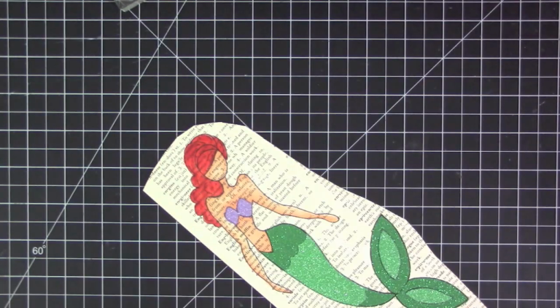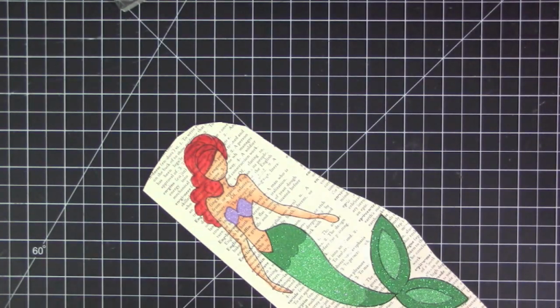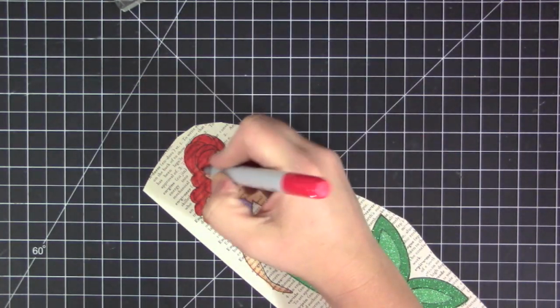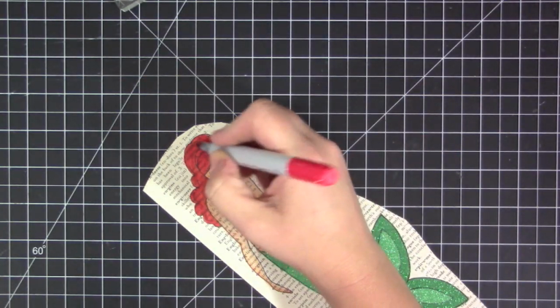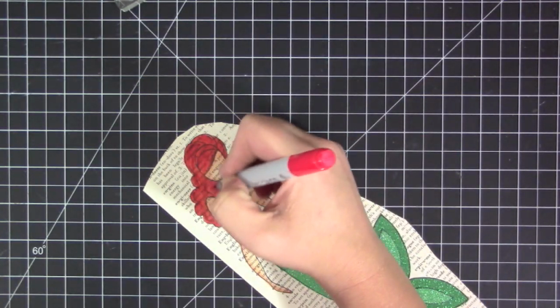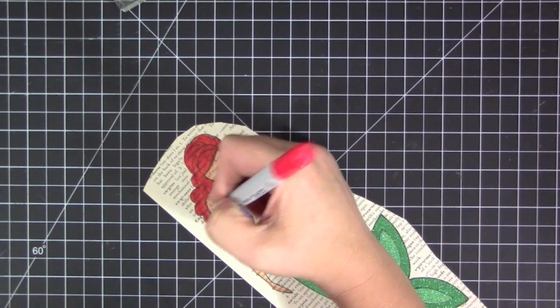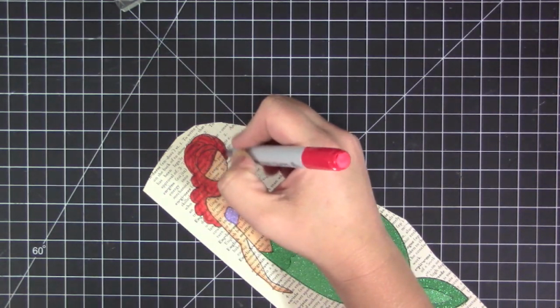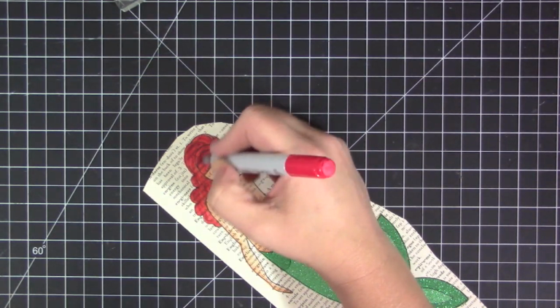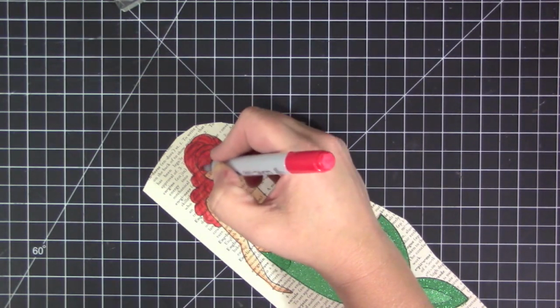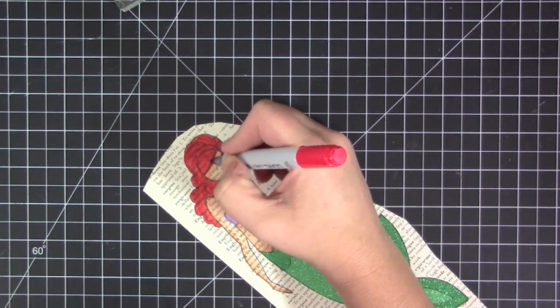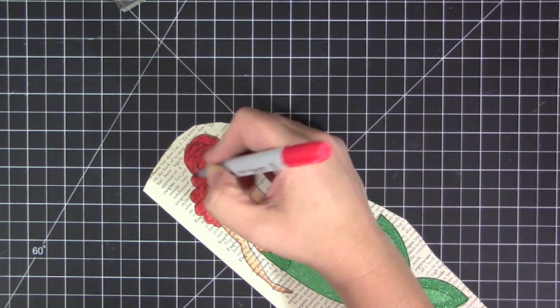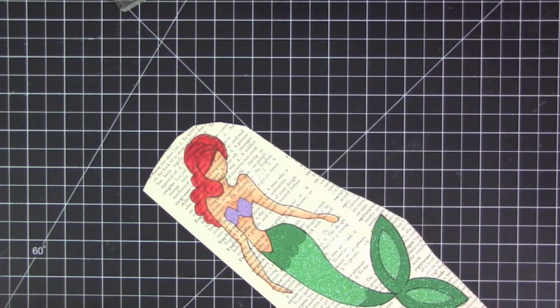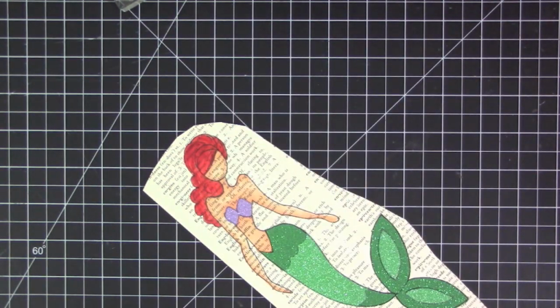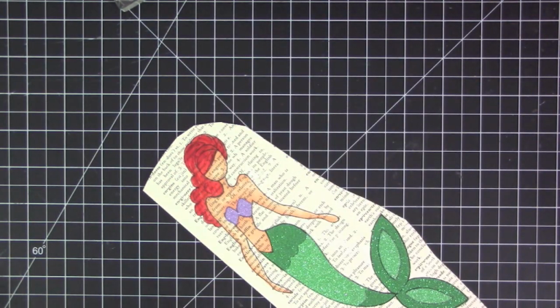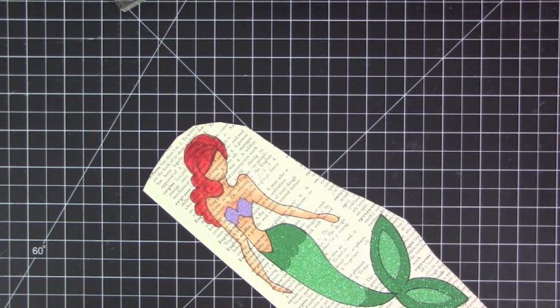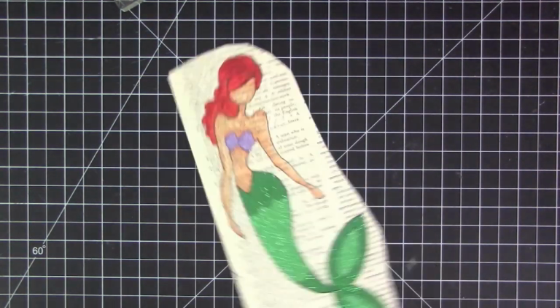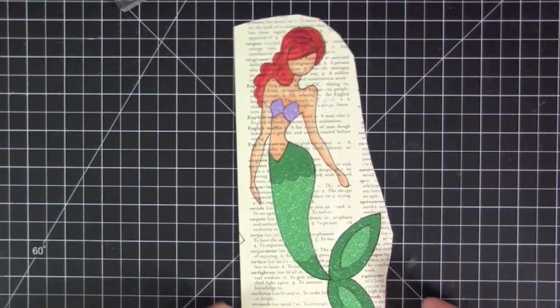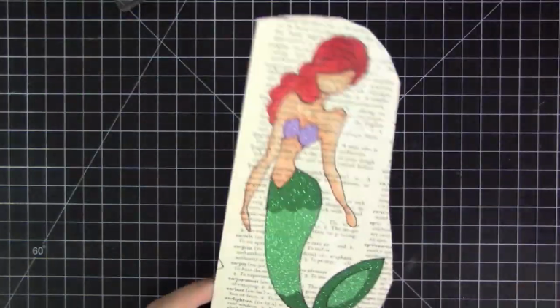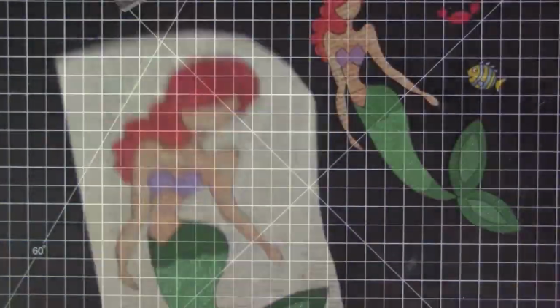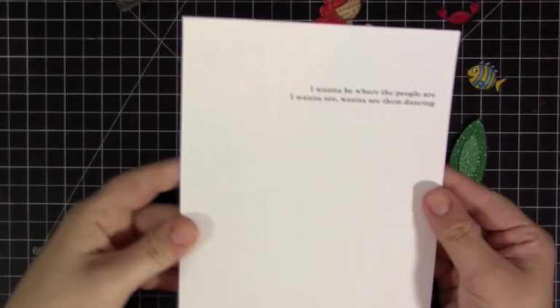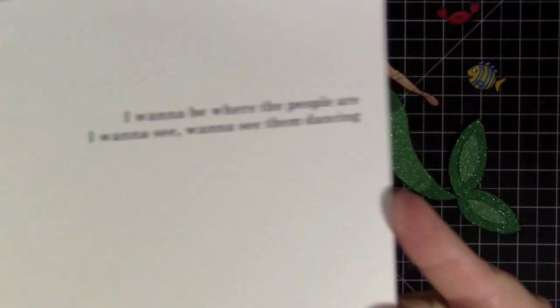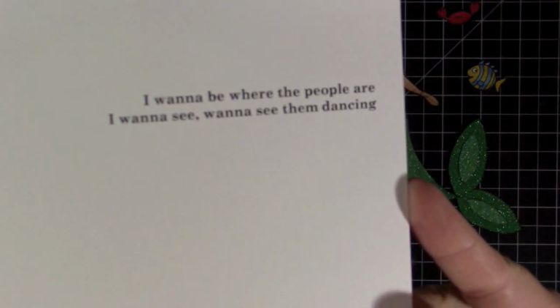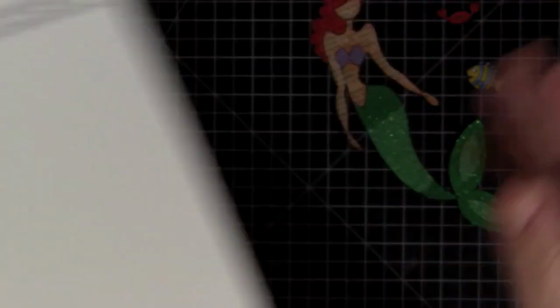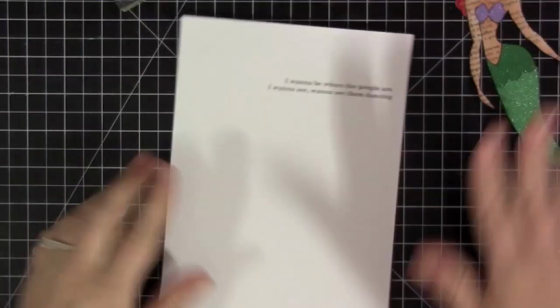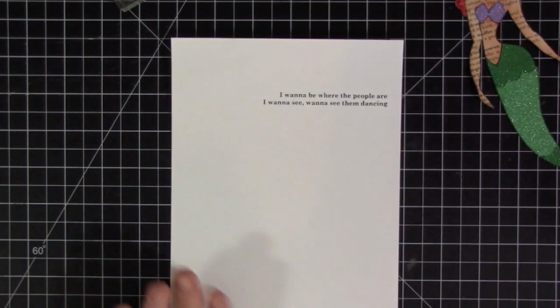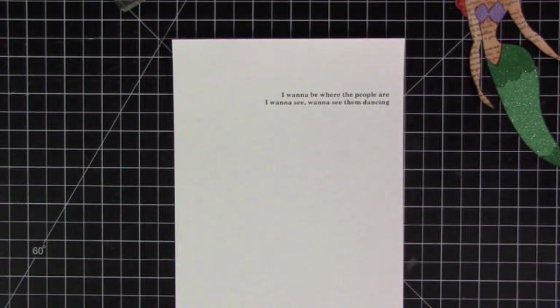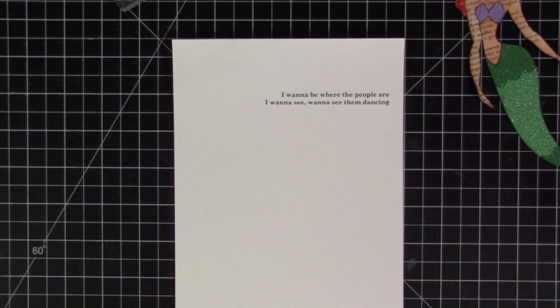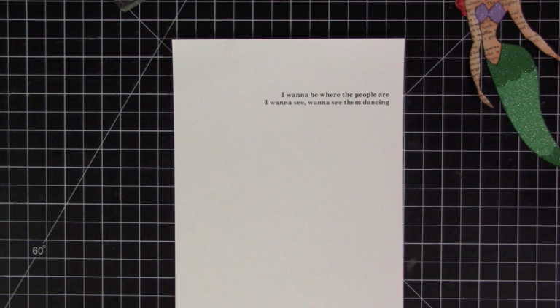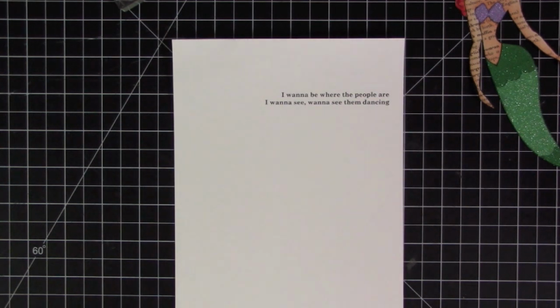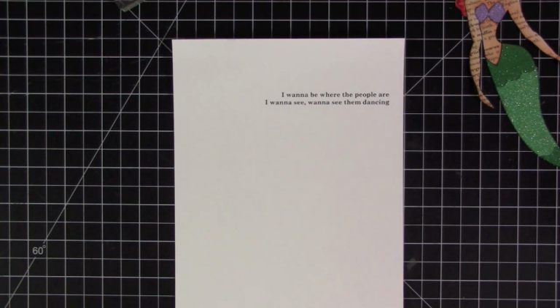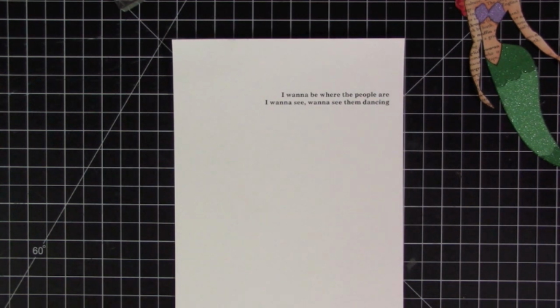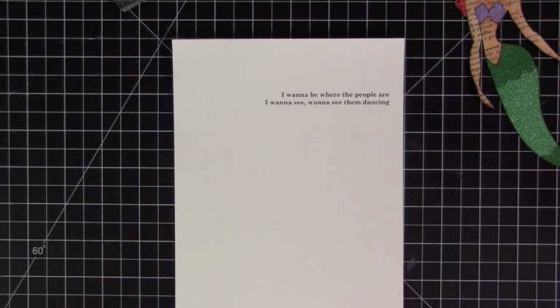I'm using some red colors with Copic markers, just blending them out, and then taking a really dark red marker and adding a little bit of shading into the hair so it has a little bit more dimension and doesn't look too flat.